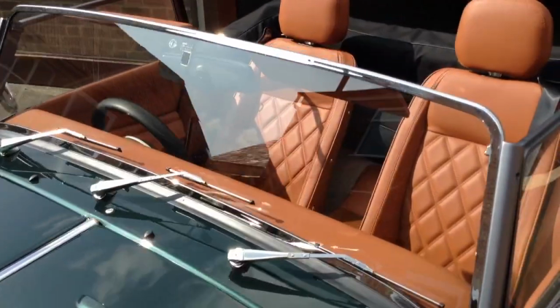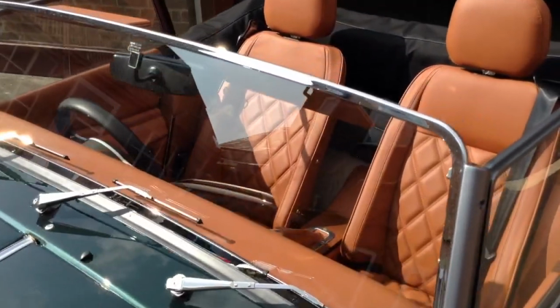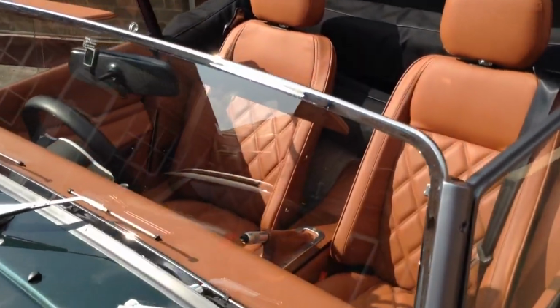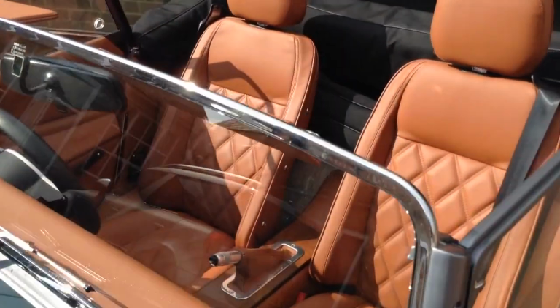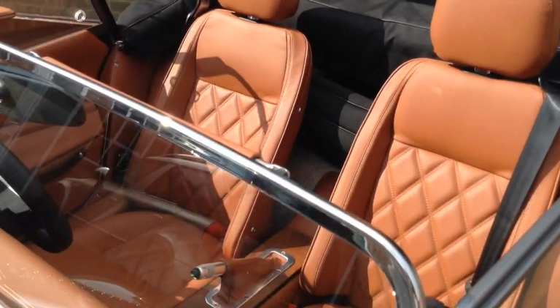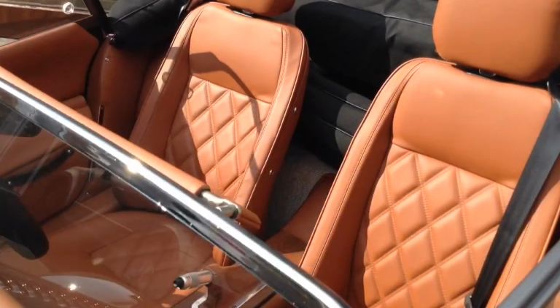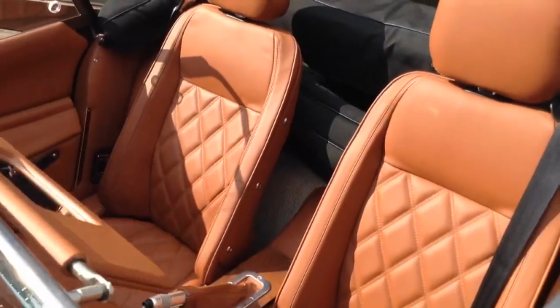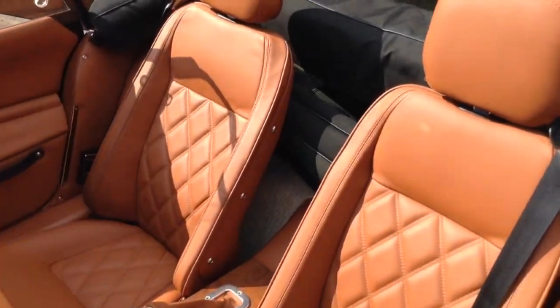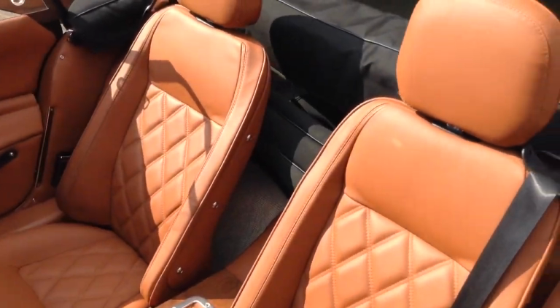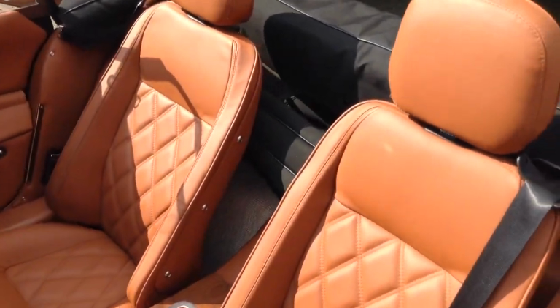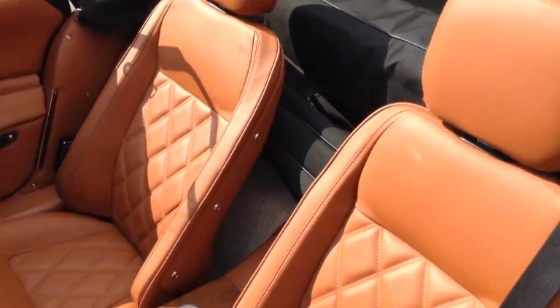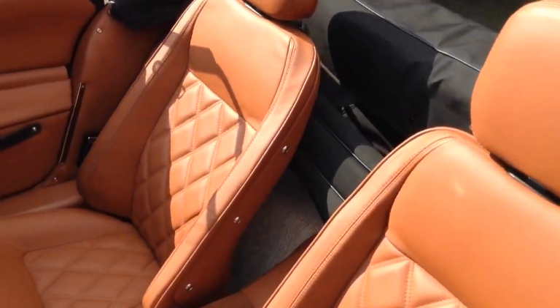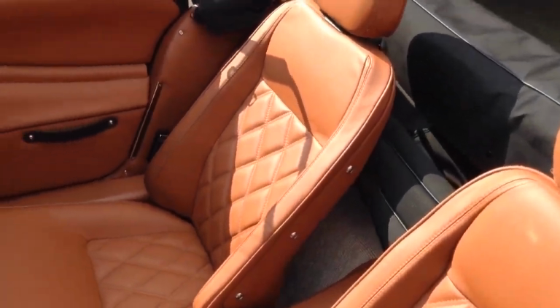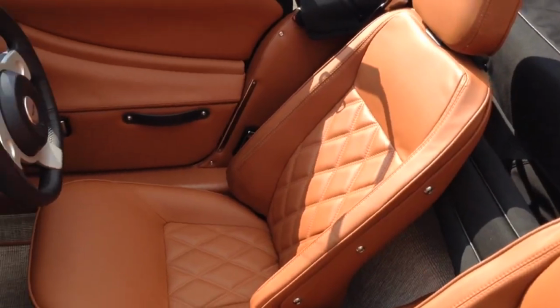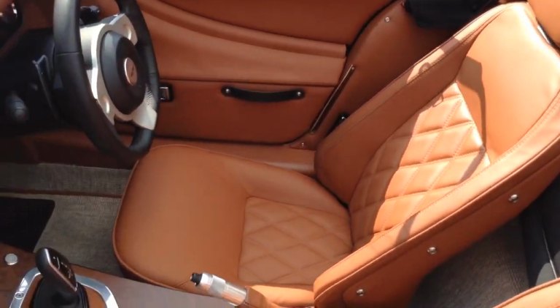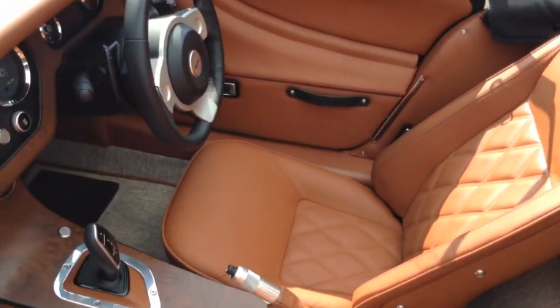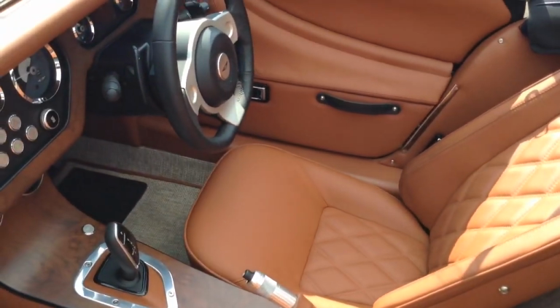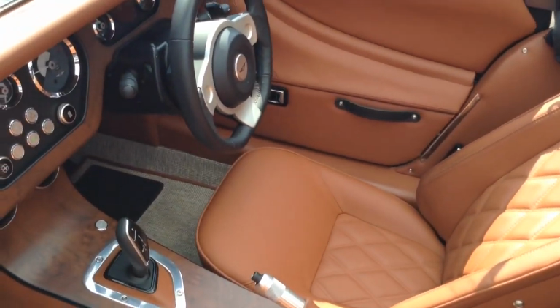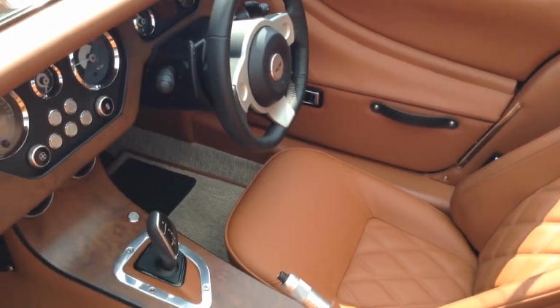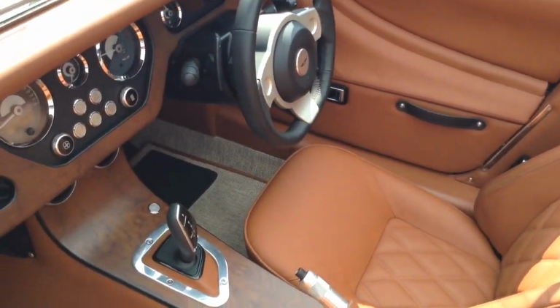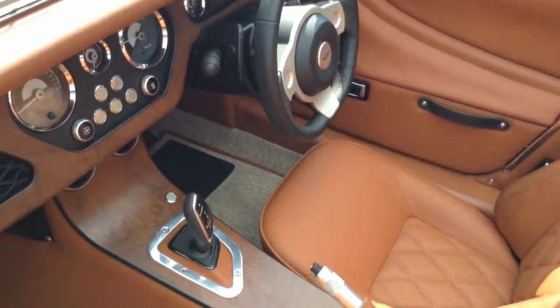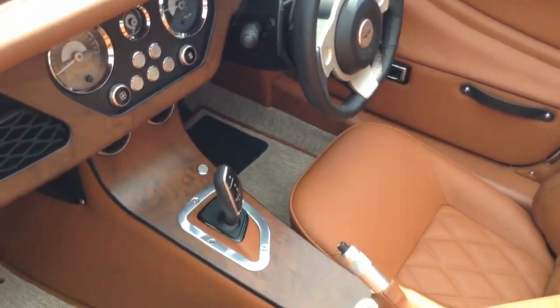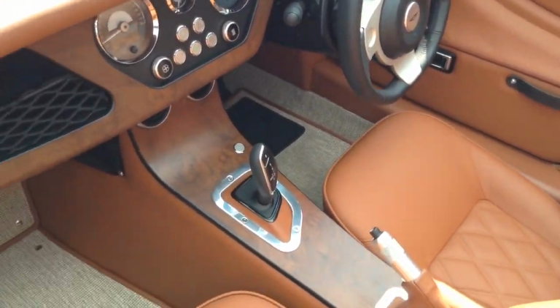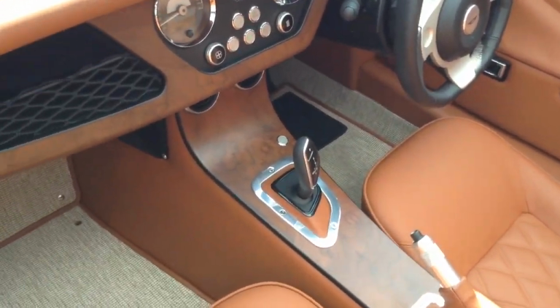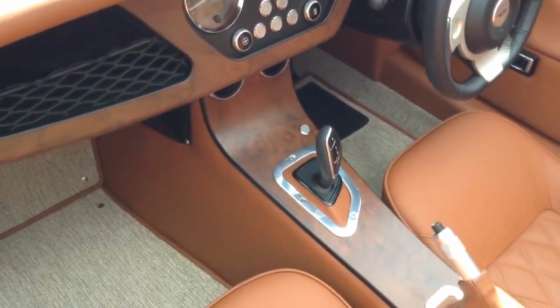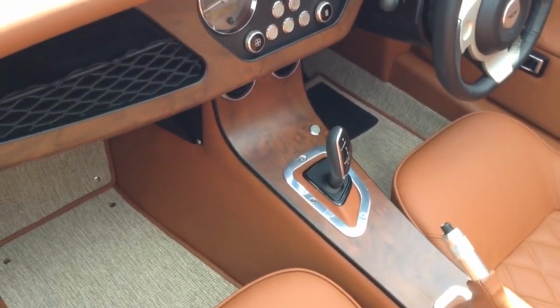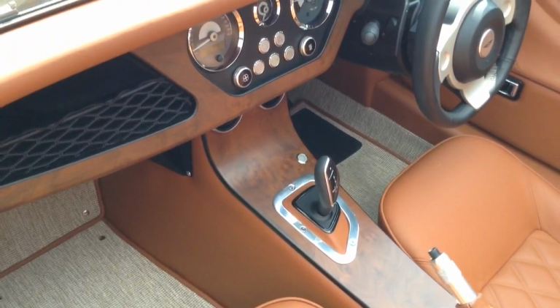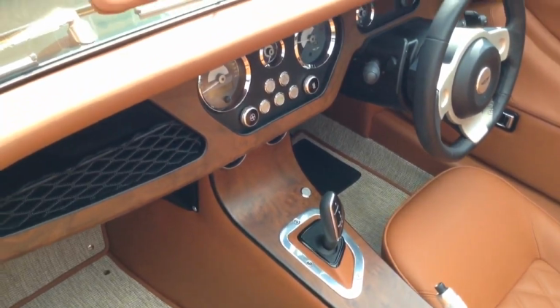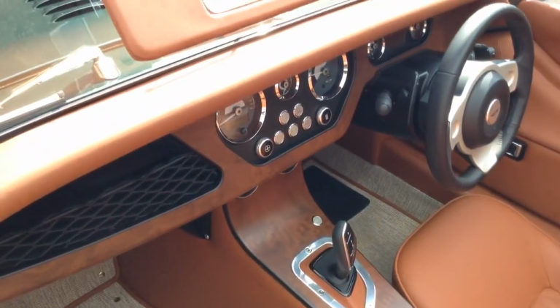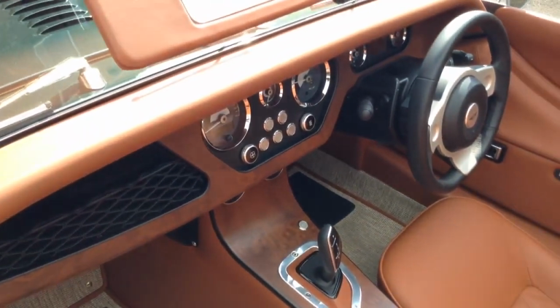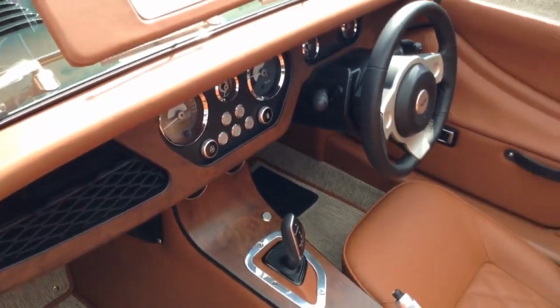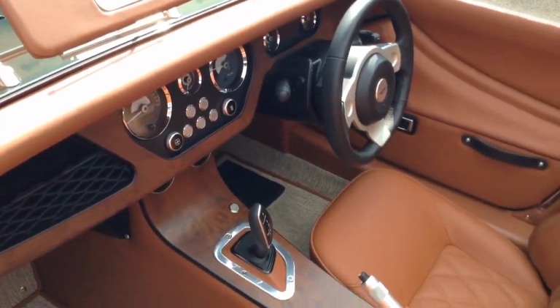Quilted stitching on the interior, leather seat backs, Bluetooth and speakers. Obviously air conditioning and power steering are standard.